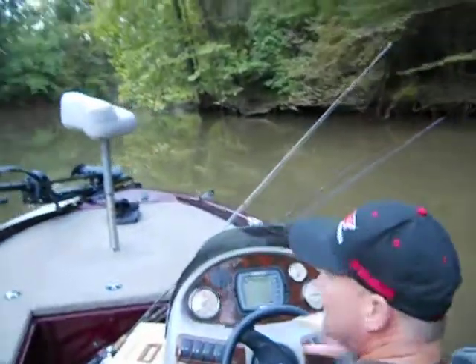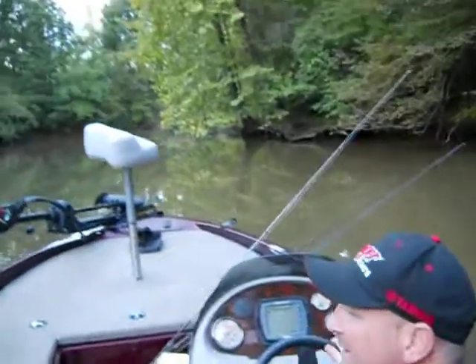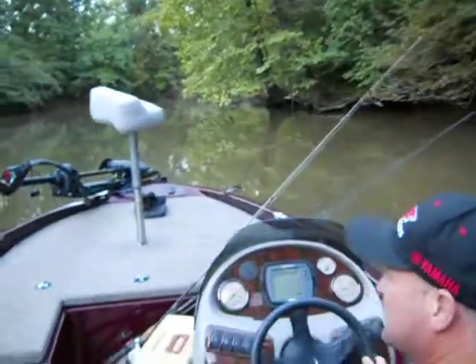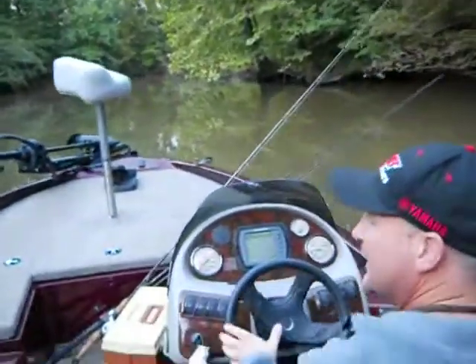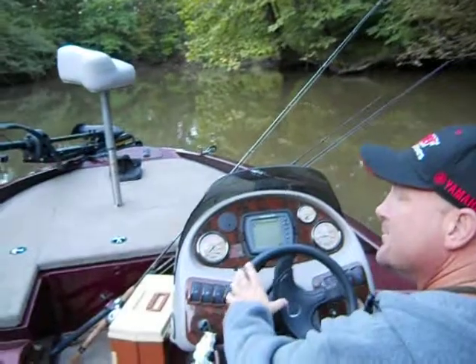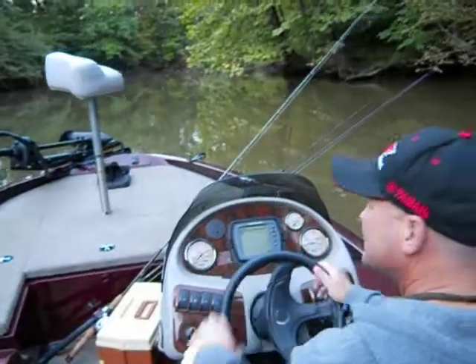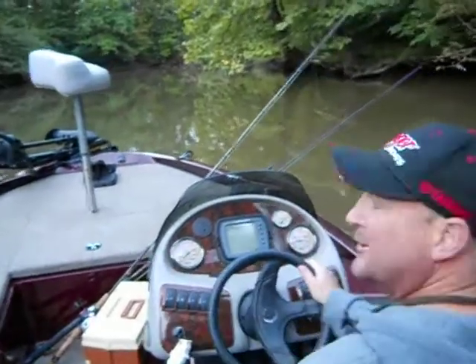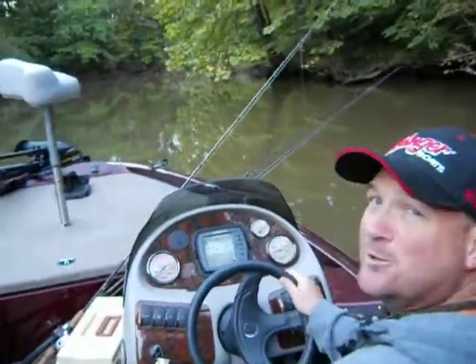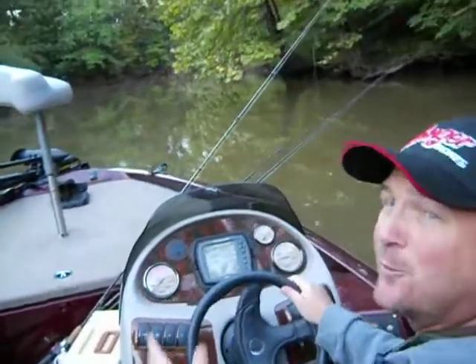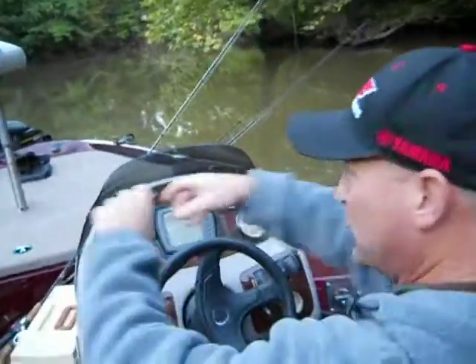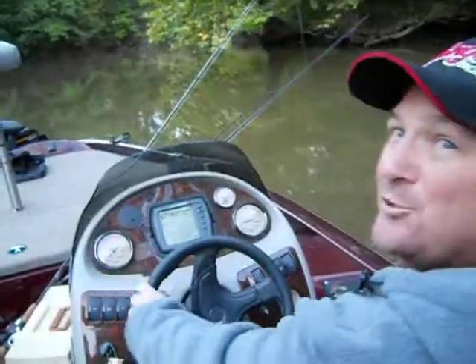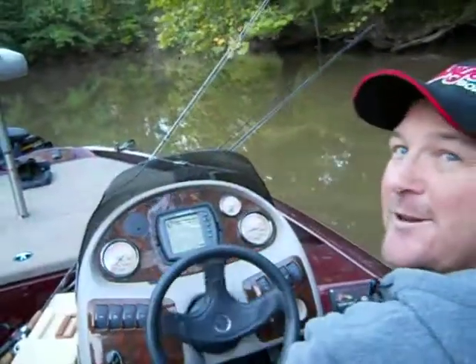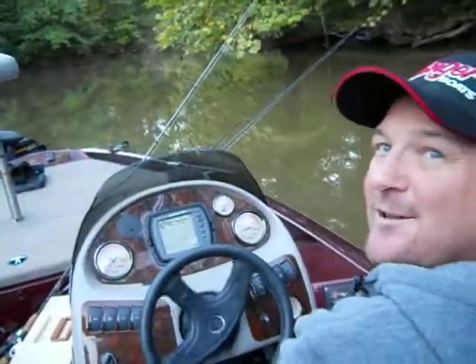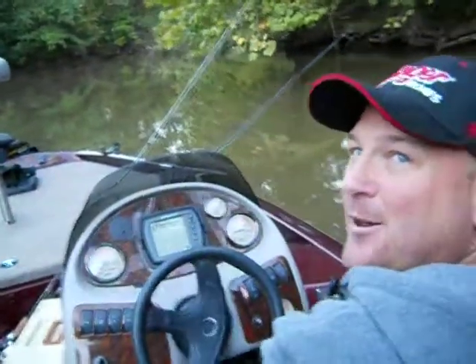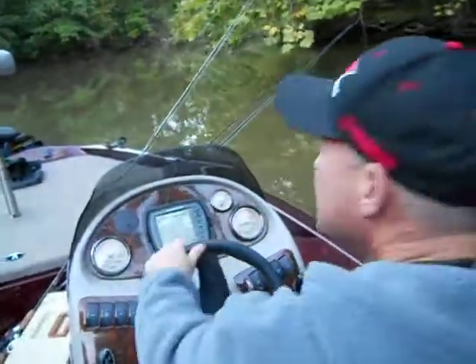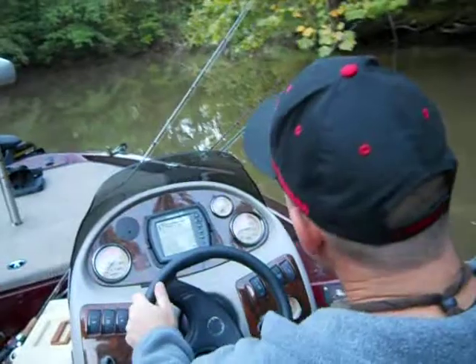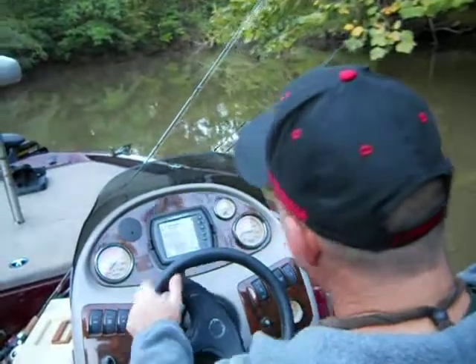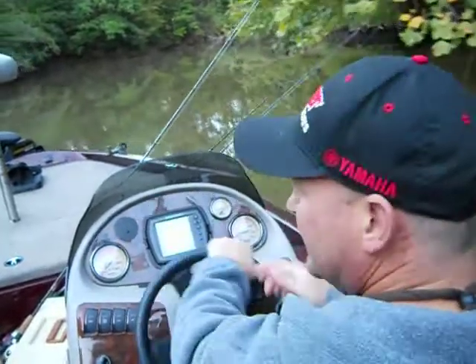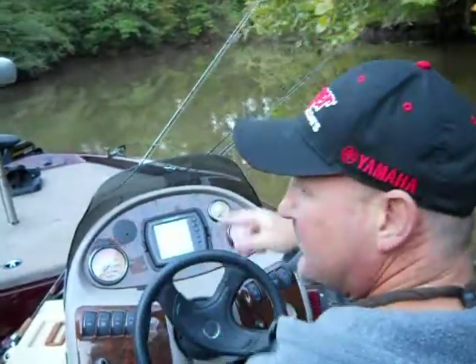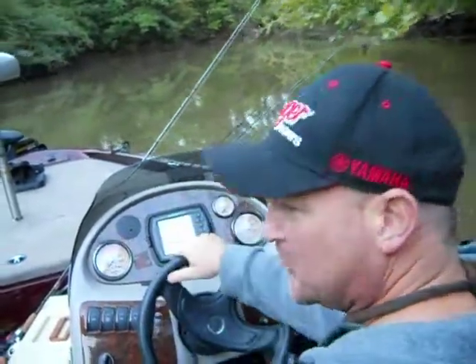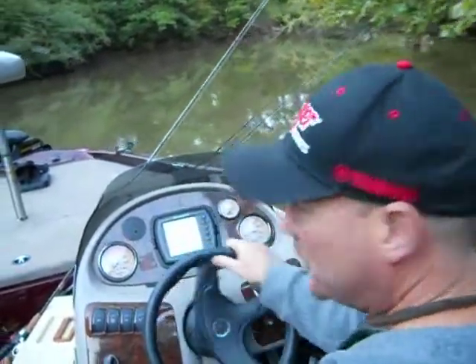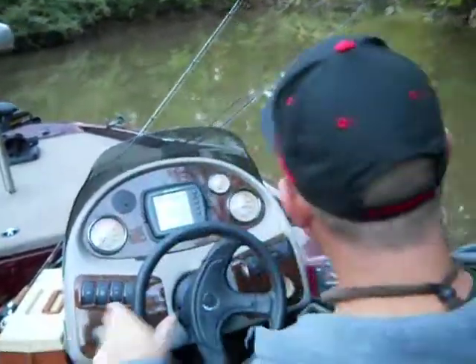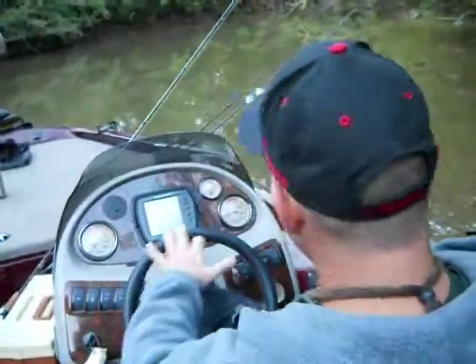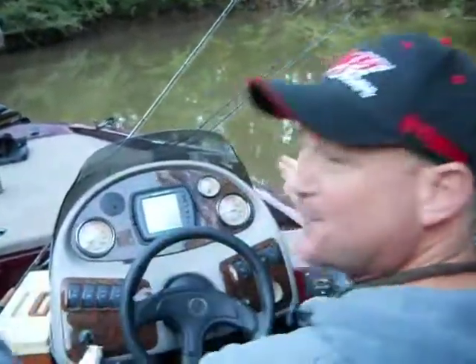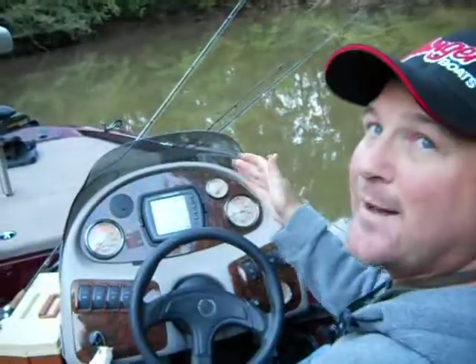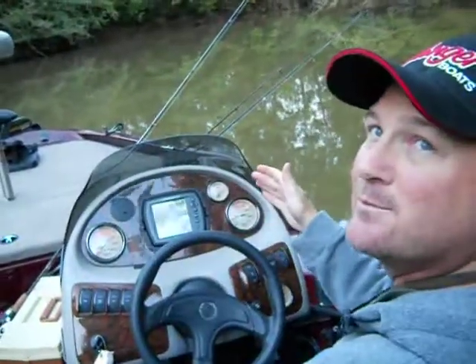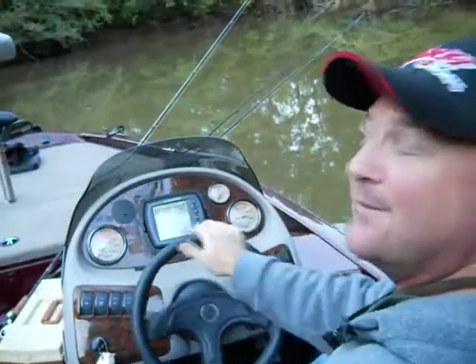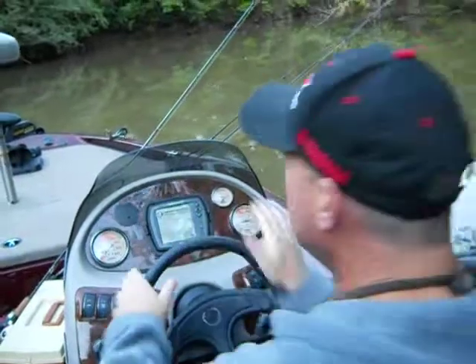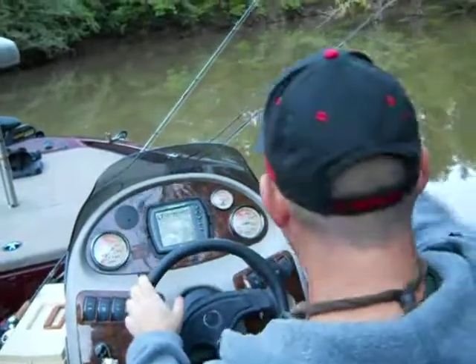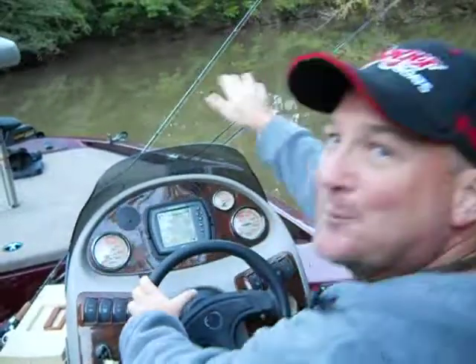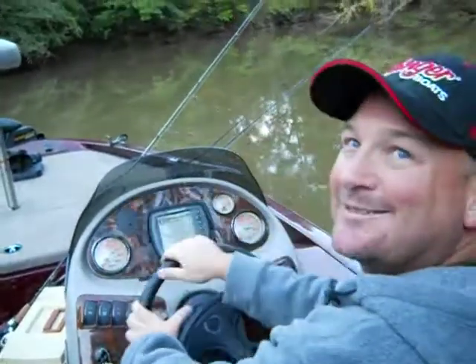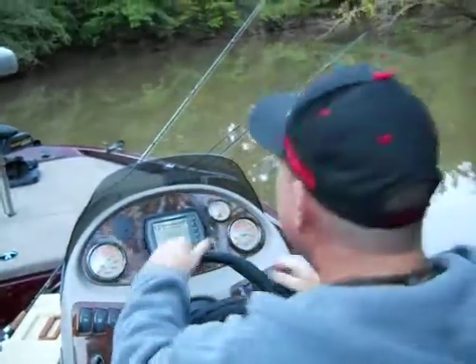My buddy Nick just got a duck boat with the motor with the long shaft that sticks out the back. They call them mud motors. During duck season, they'll come in here and this water is real low. It's a big flat bottom, heavy aluminum boat. You can jump stumps with it and stuff like that.